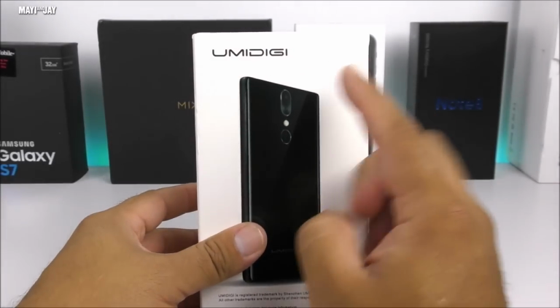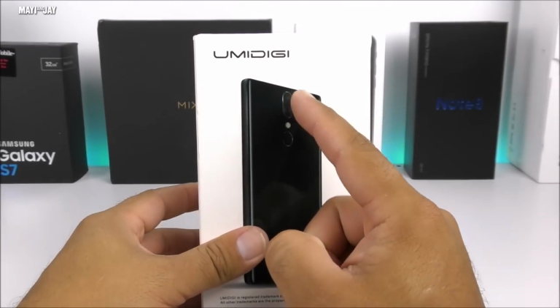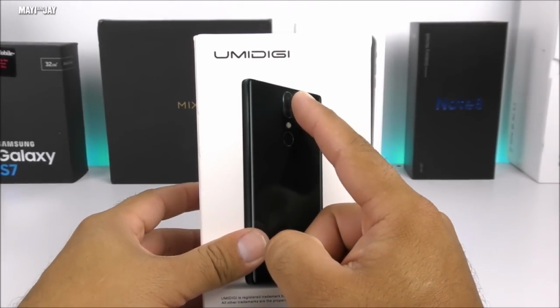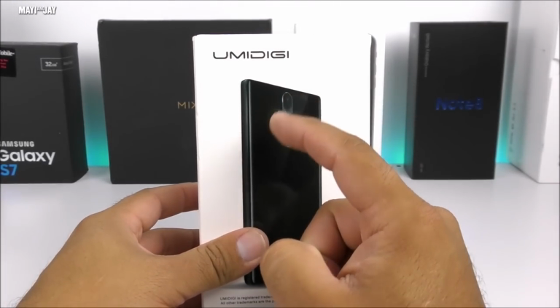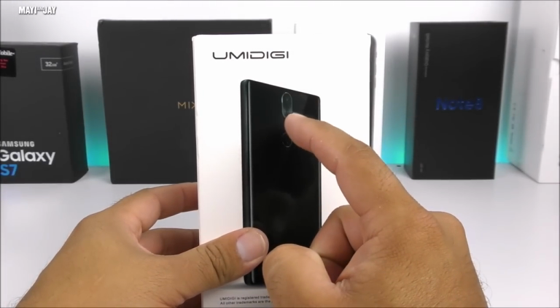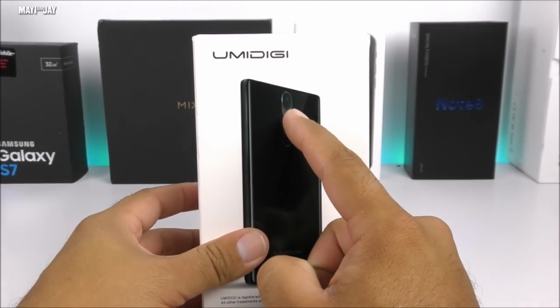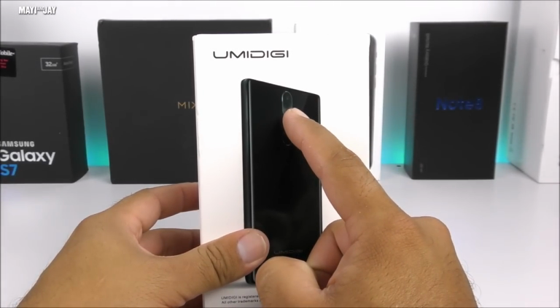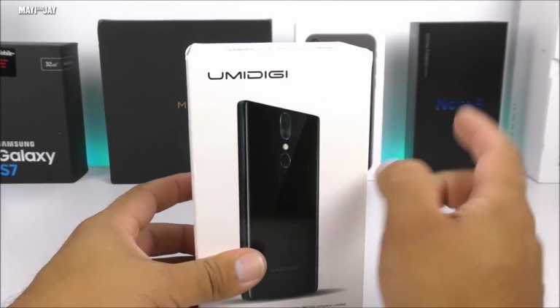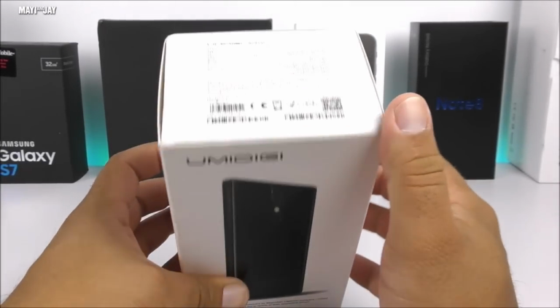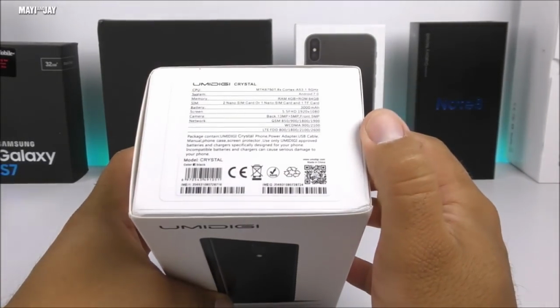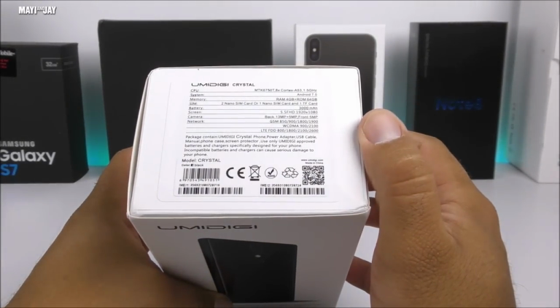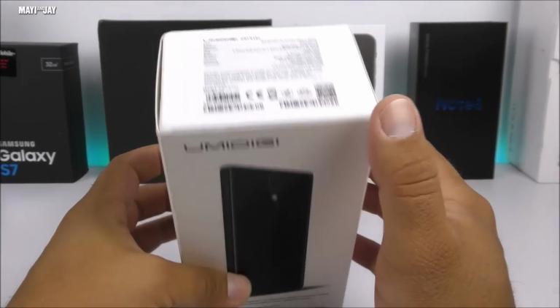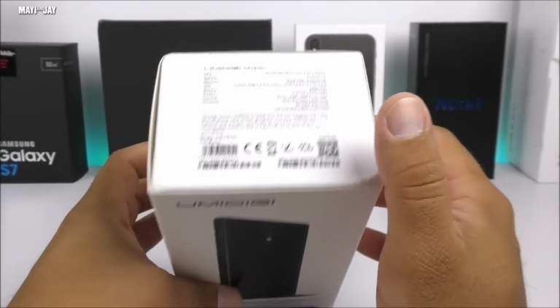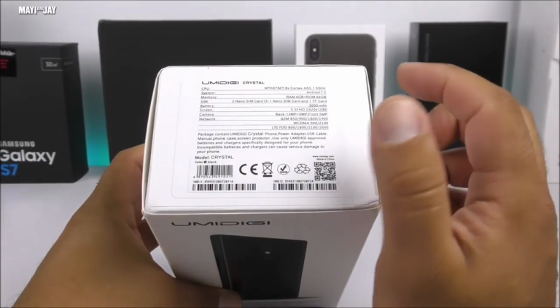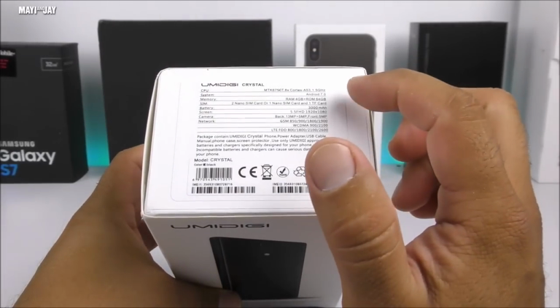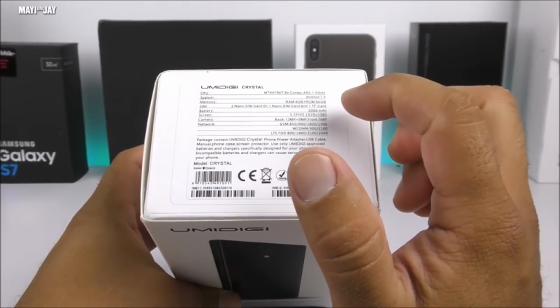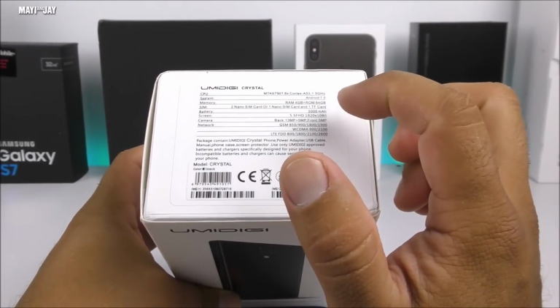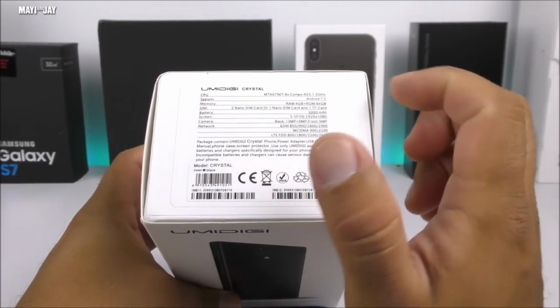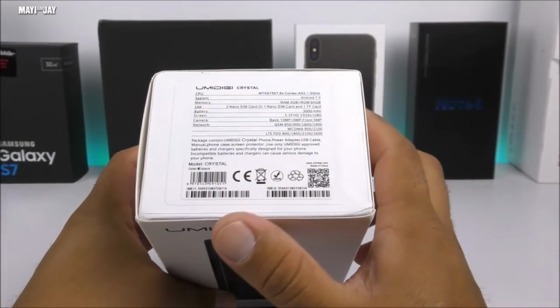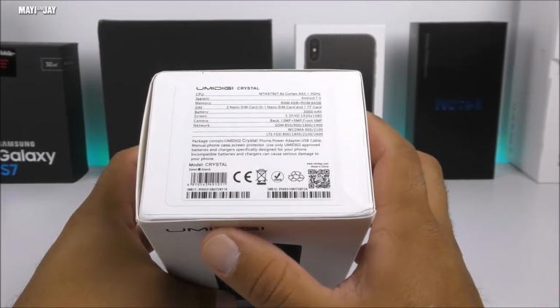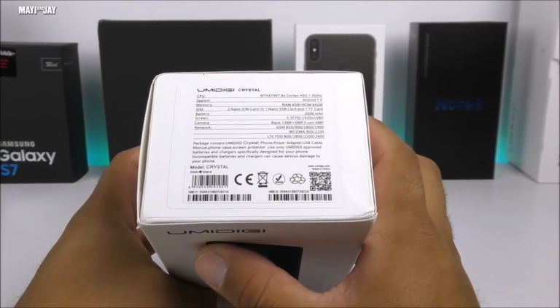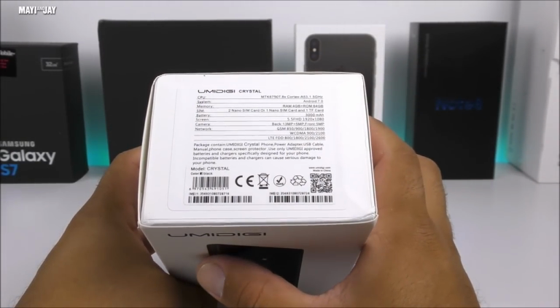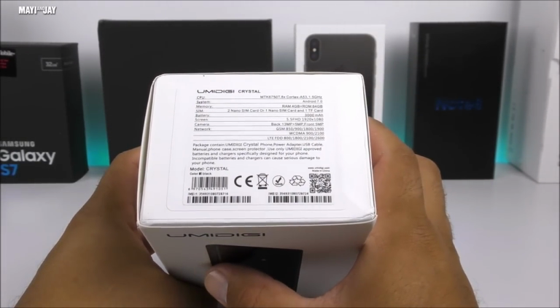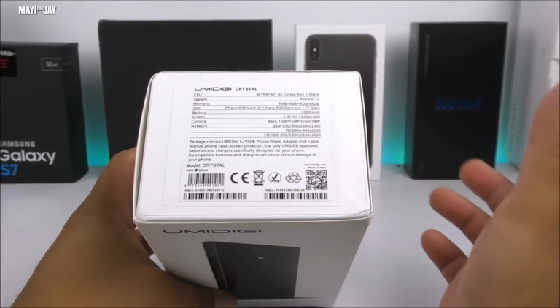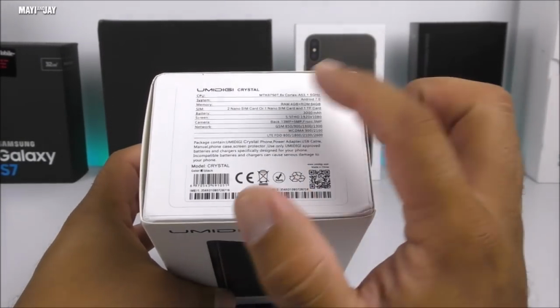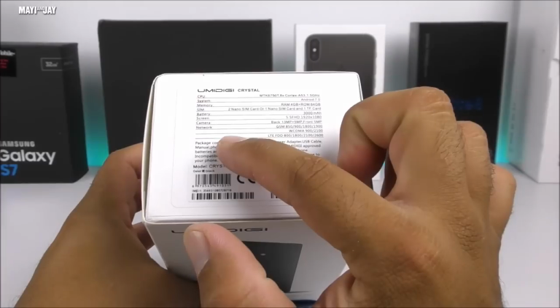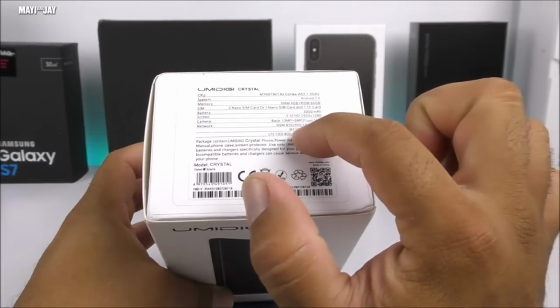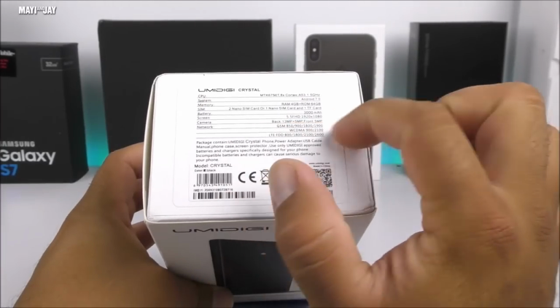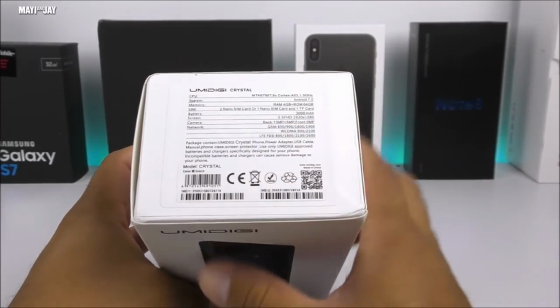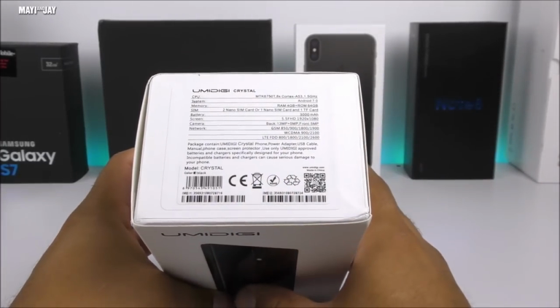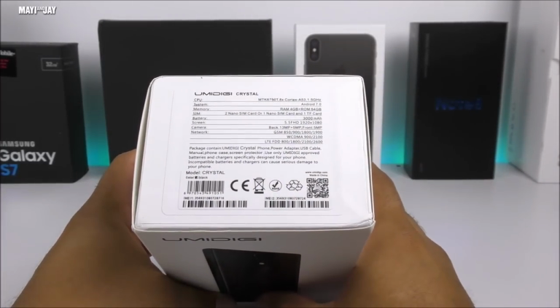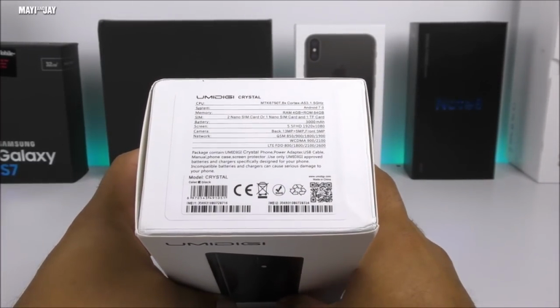Even though it is not an AMOLED display, on the back we have a 13-megapixel sensor and a 5-megapixel sensor camera, and on the front side you're going to have a 5-megapixel front shooter.